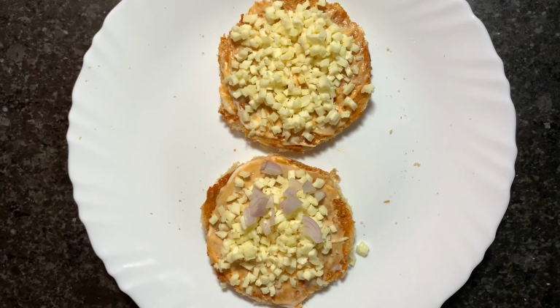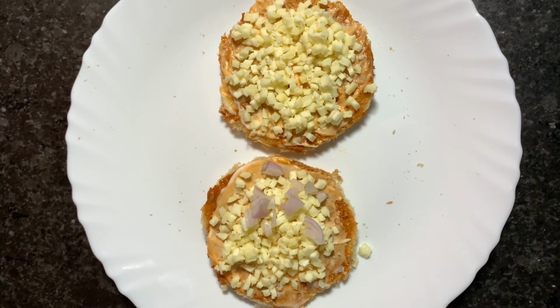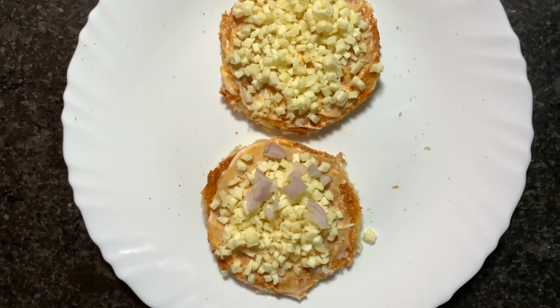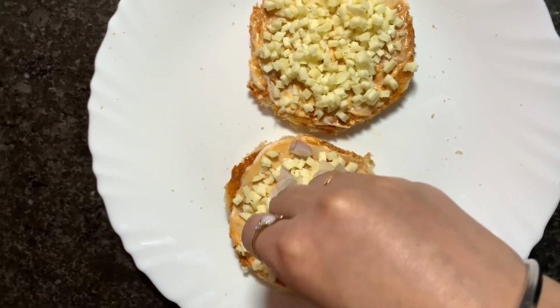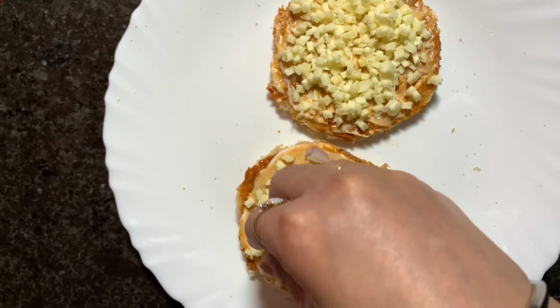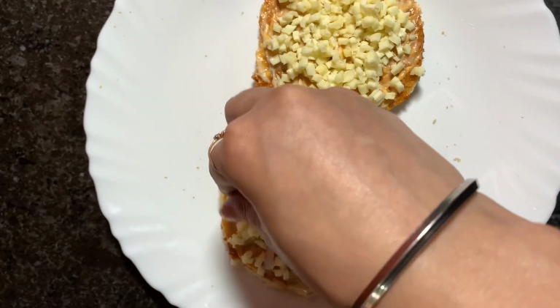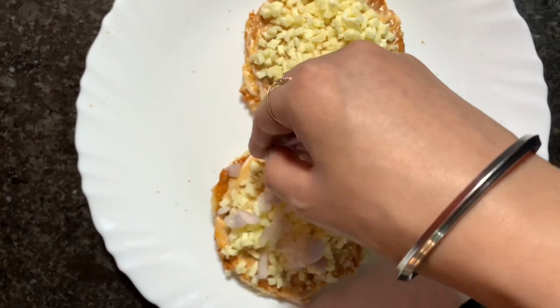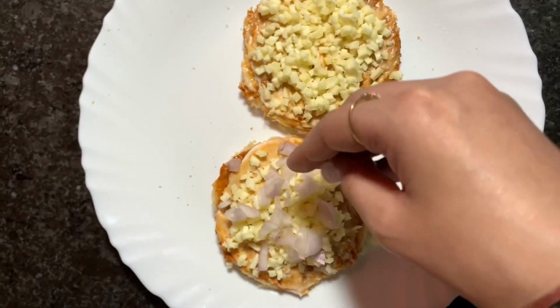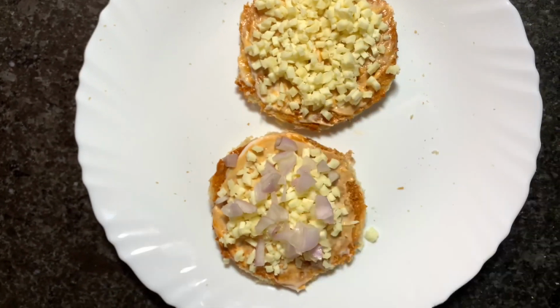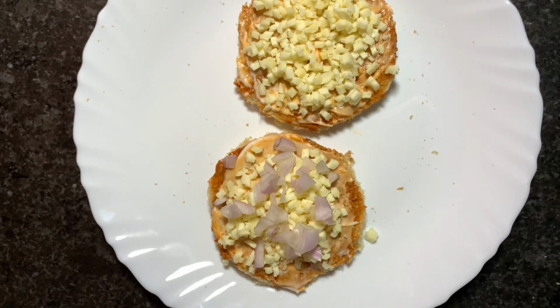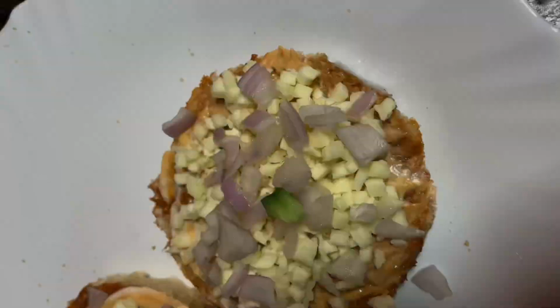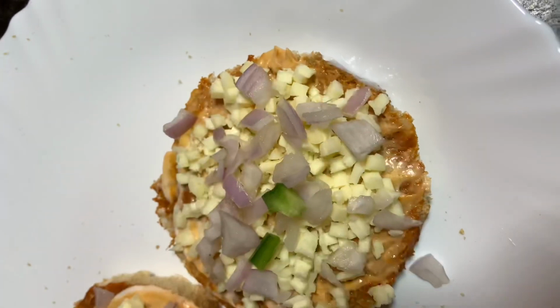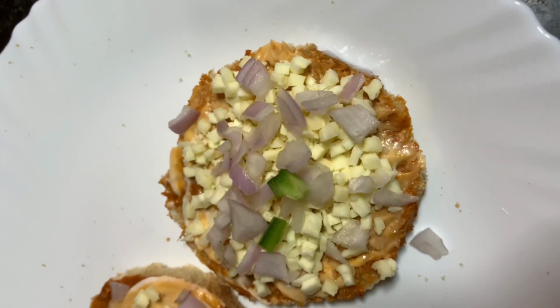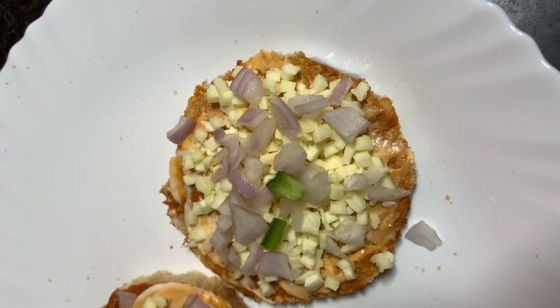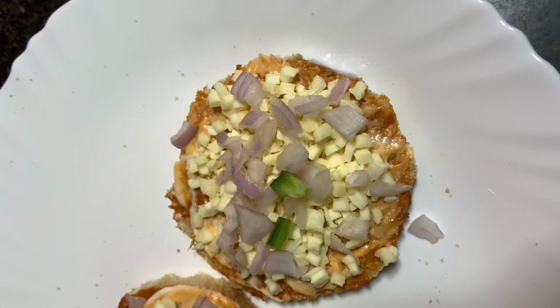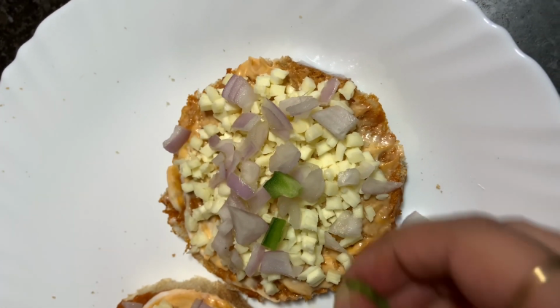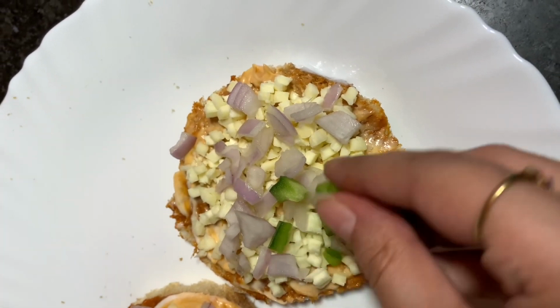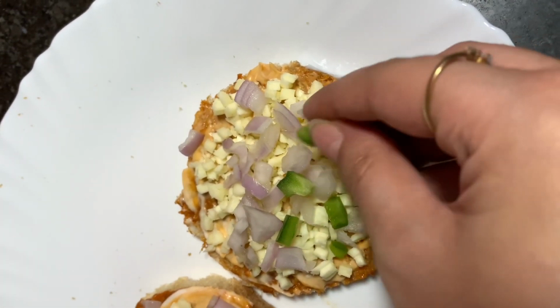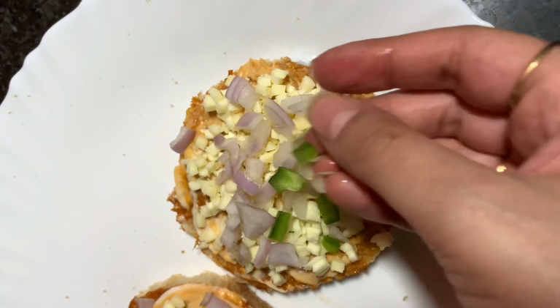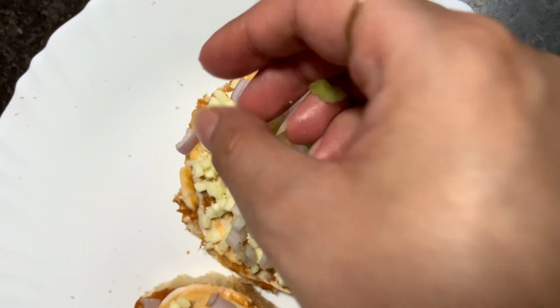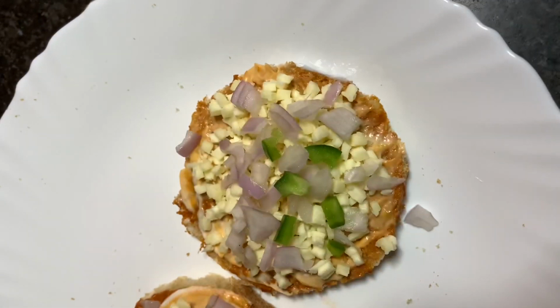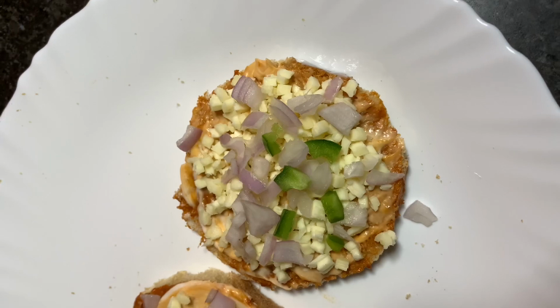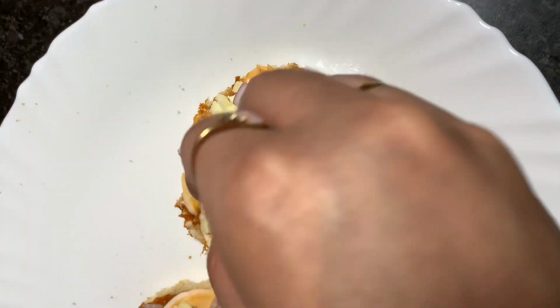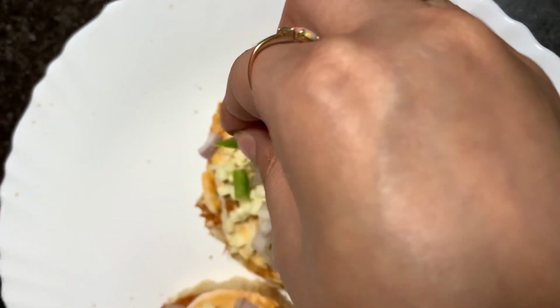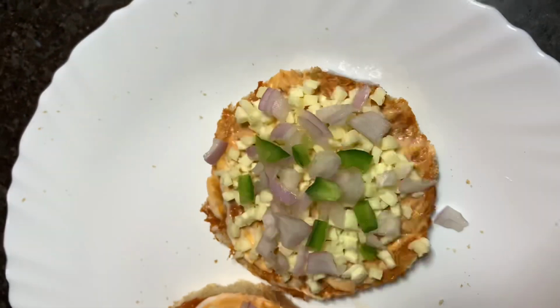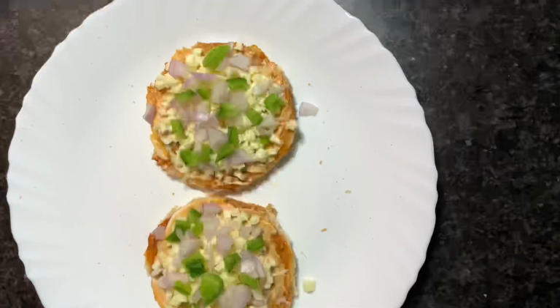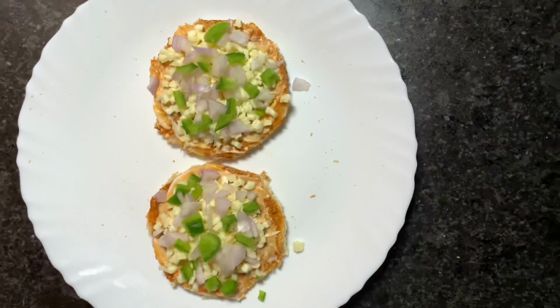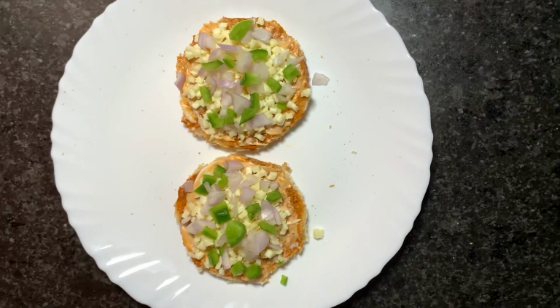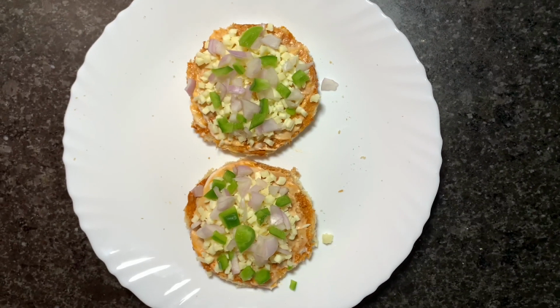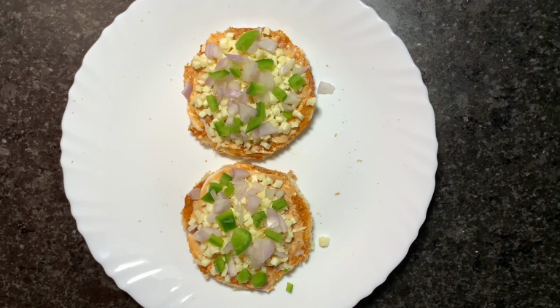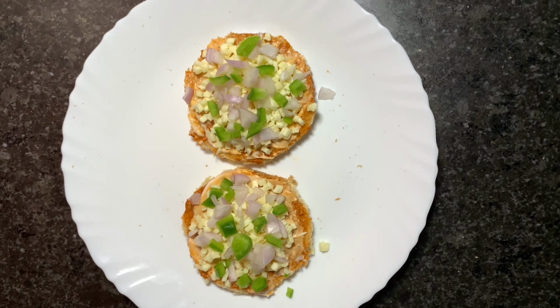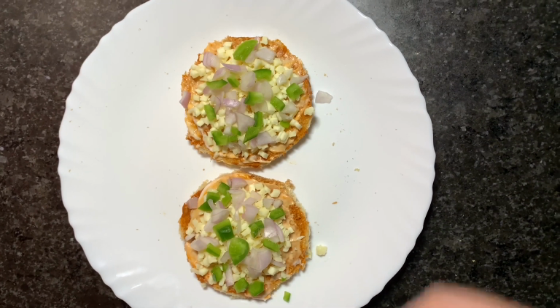I am going to add some onions, I am going to add capsicum. You can also use olives. And now I am going to add some corn.